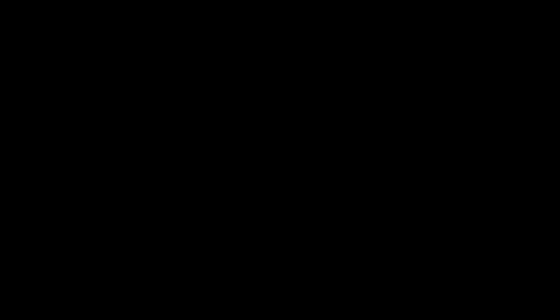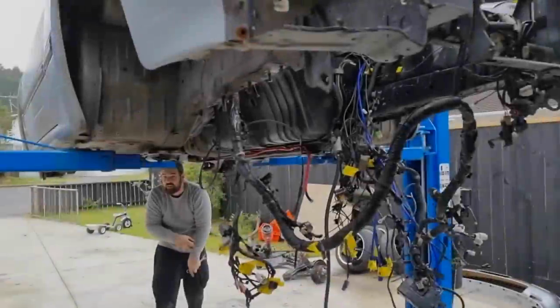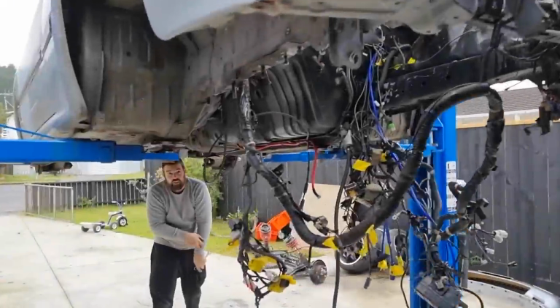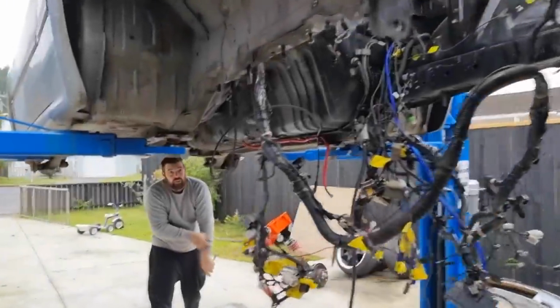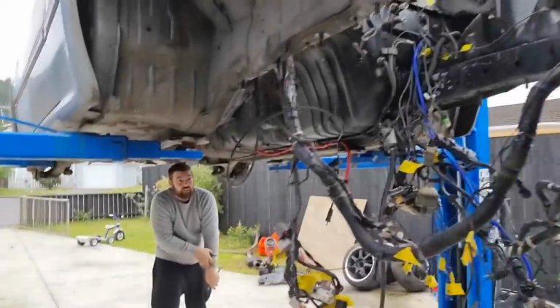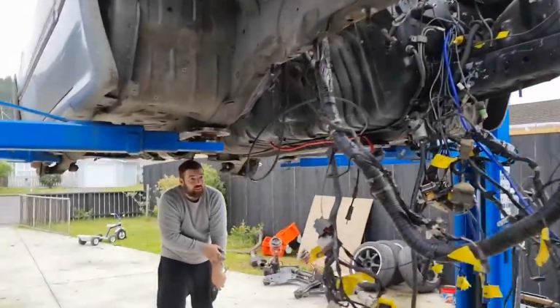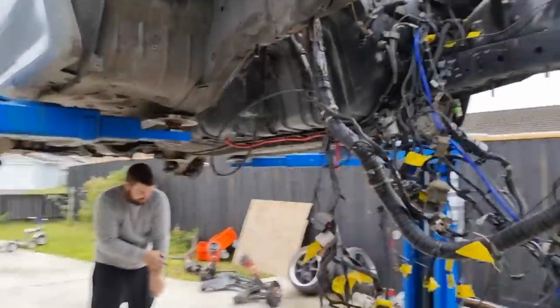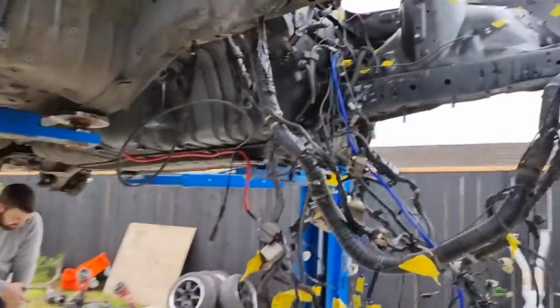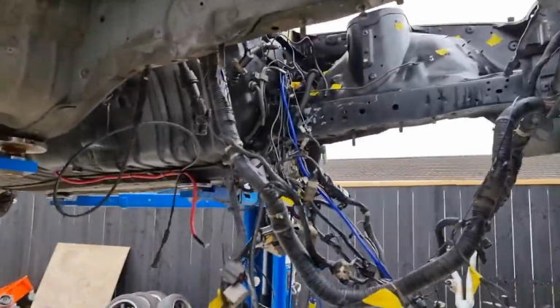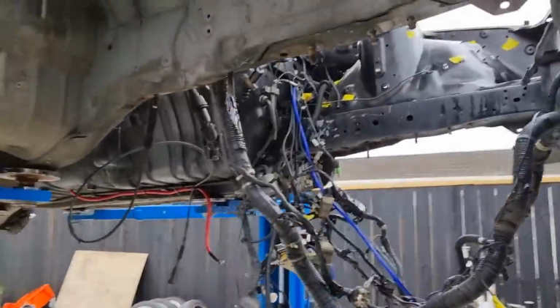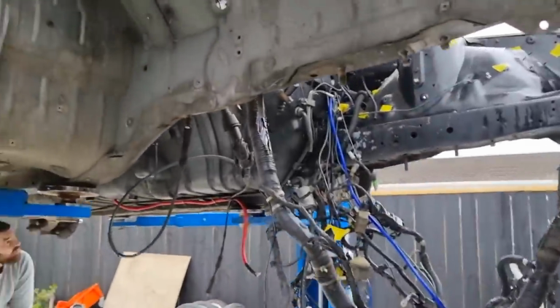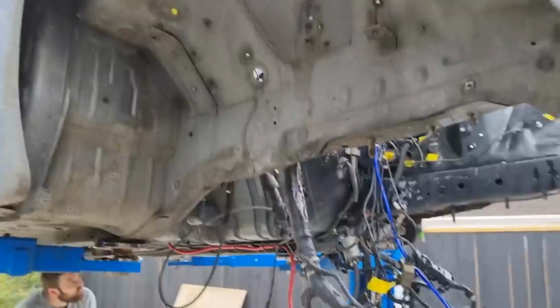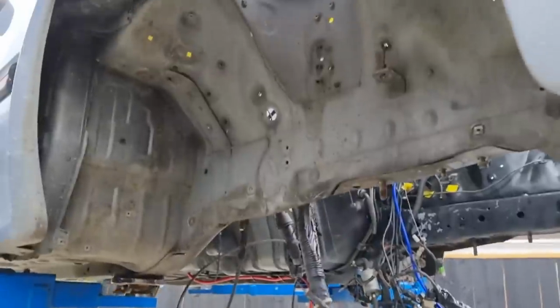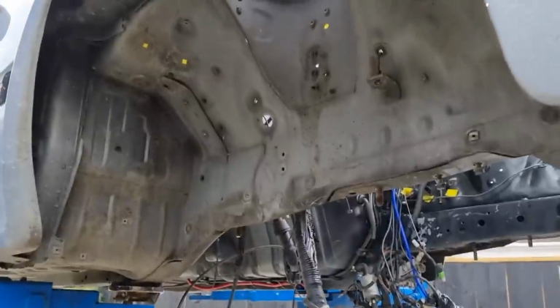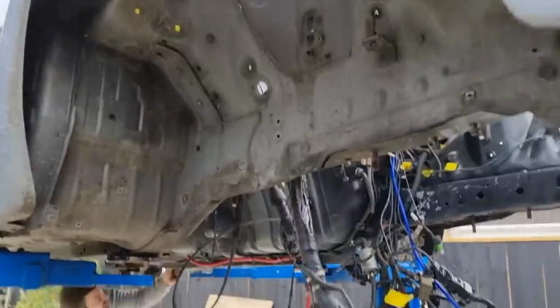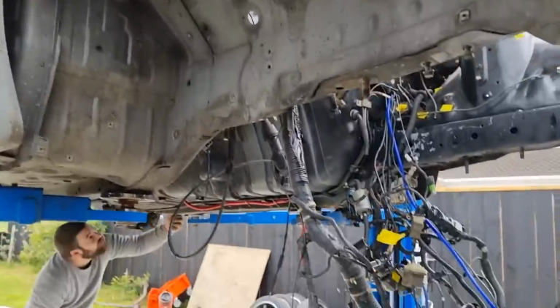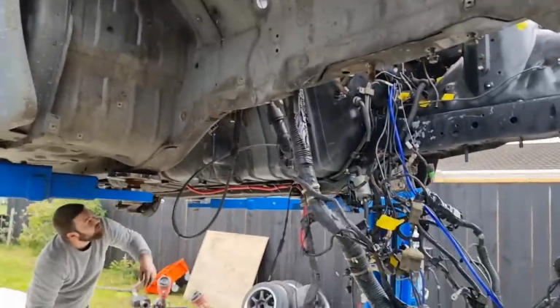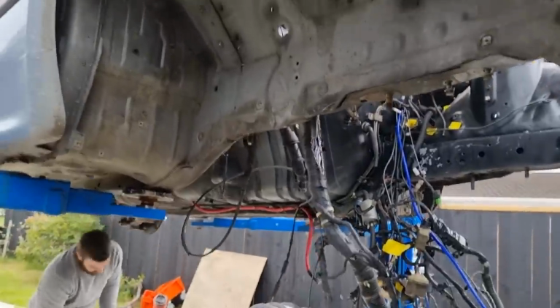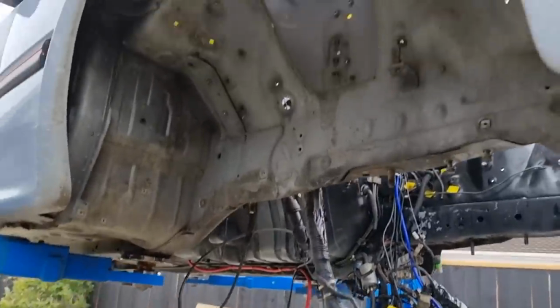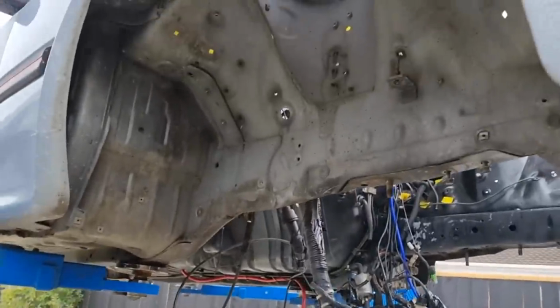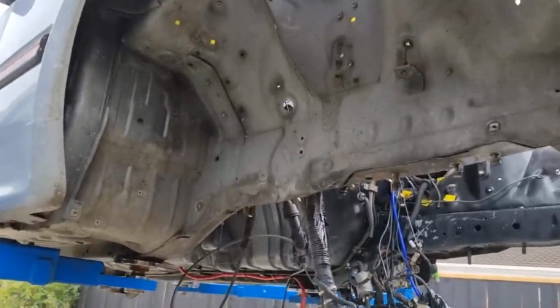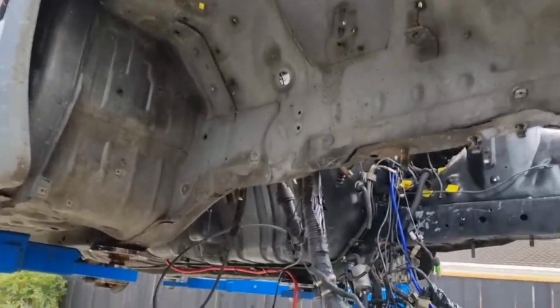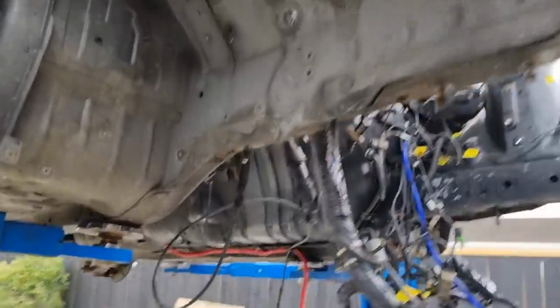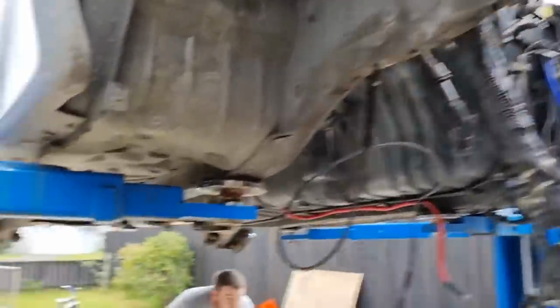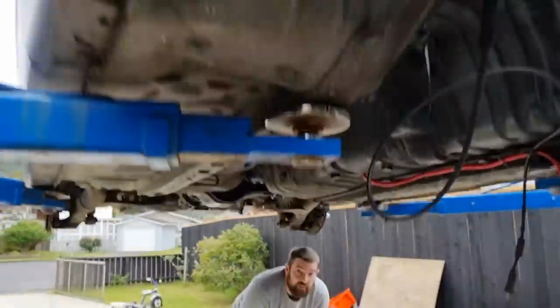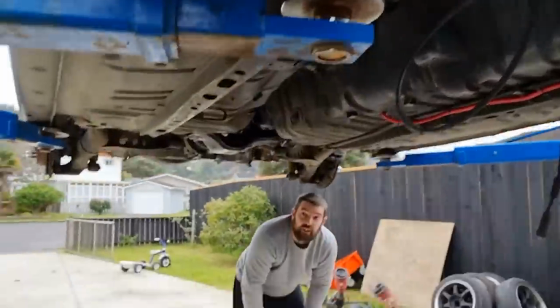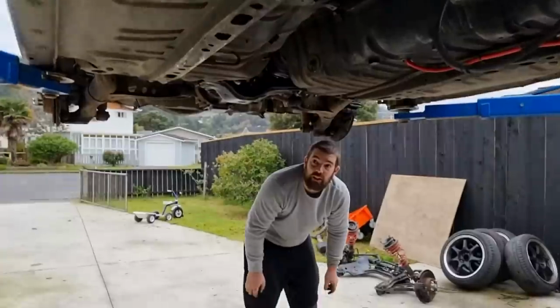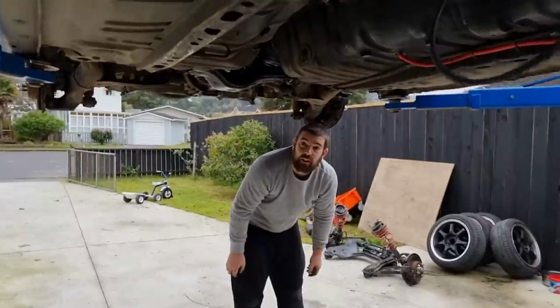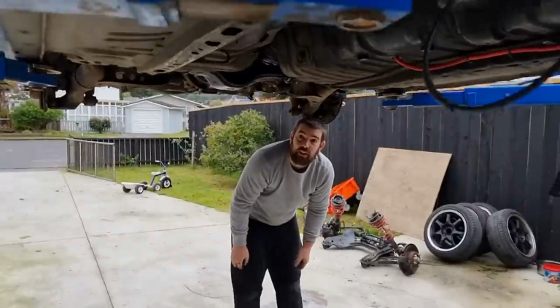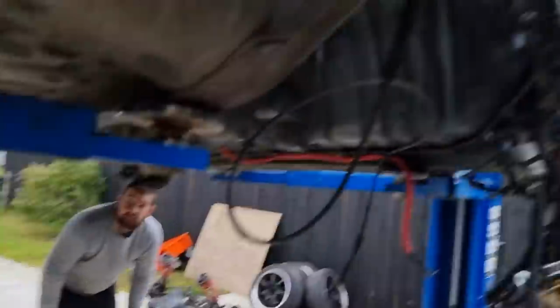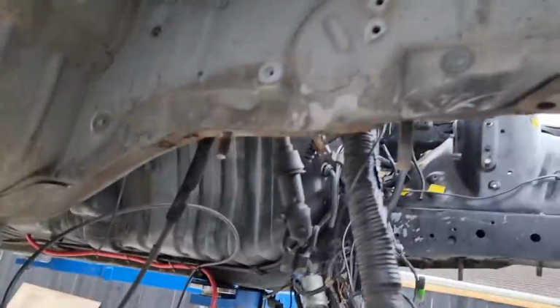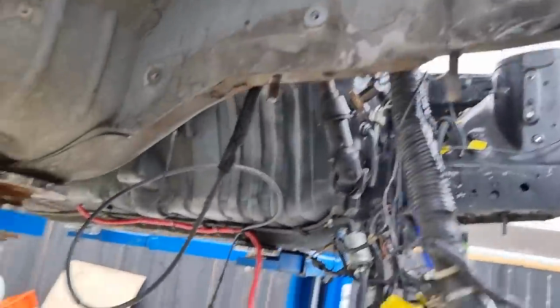So next day, James has already started digging into it. He's got the front subframe out and is discovering the more interesting things.